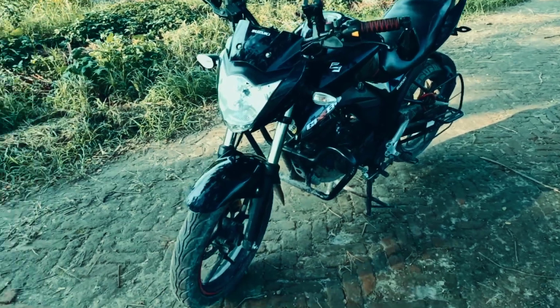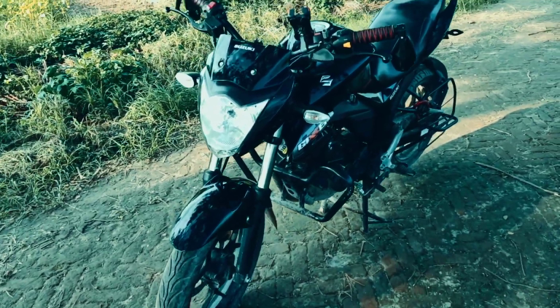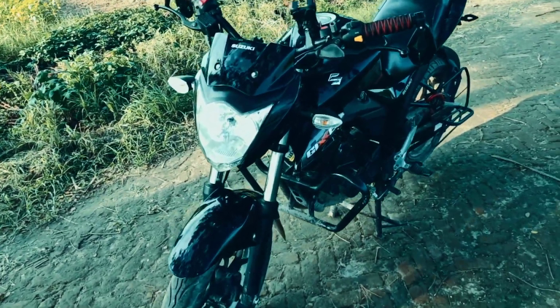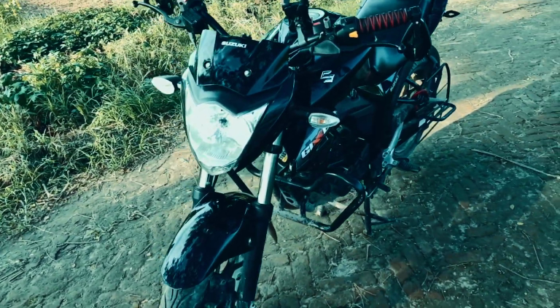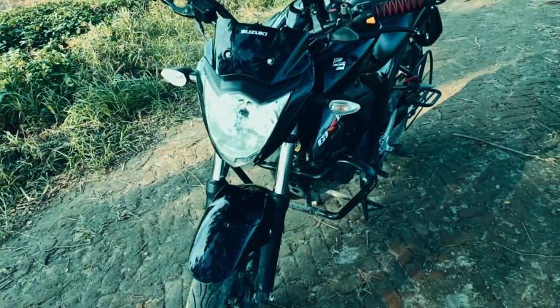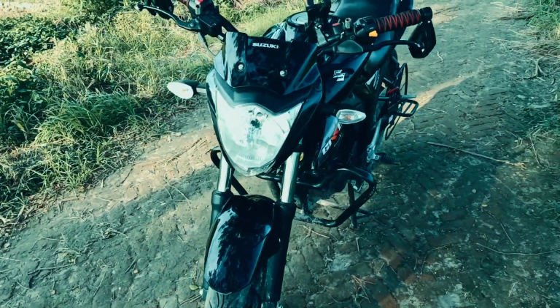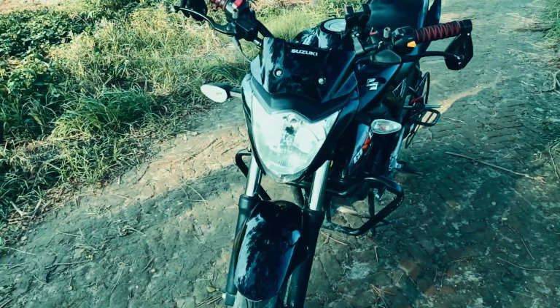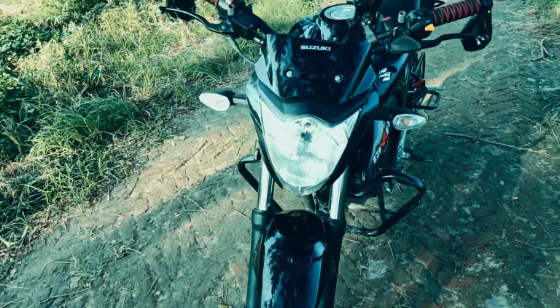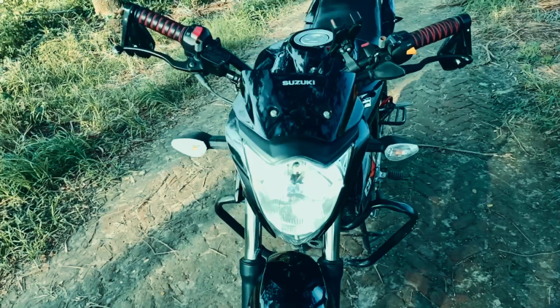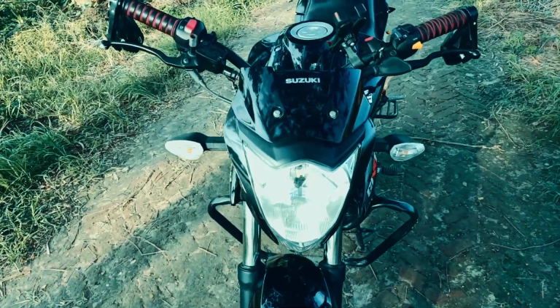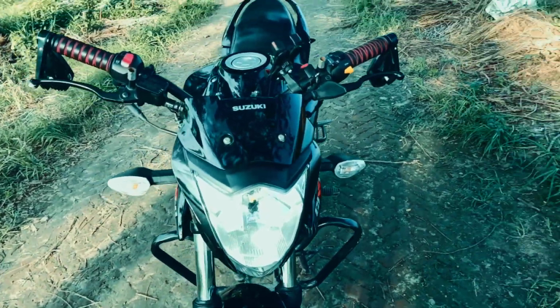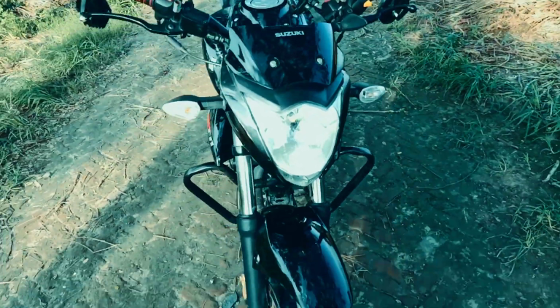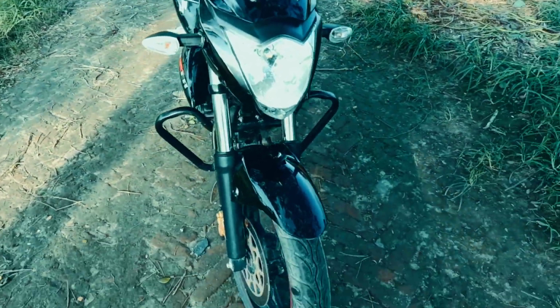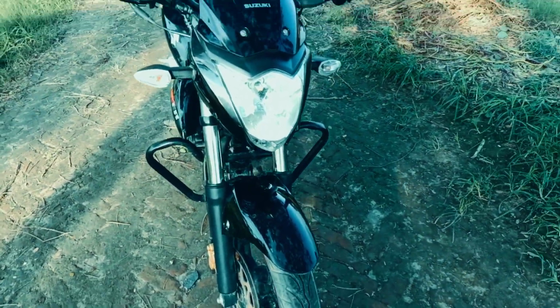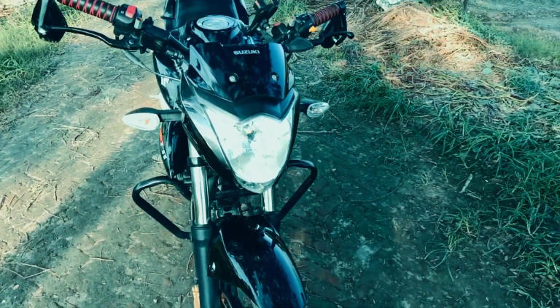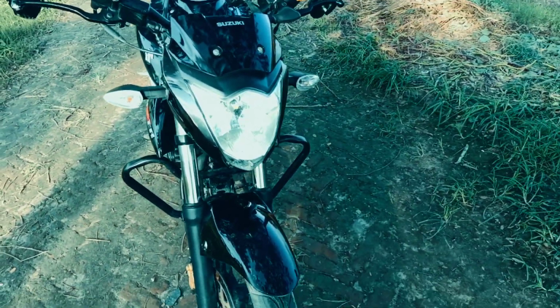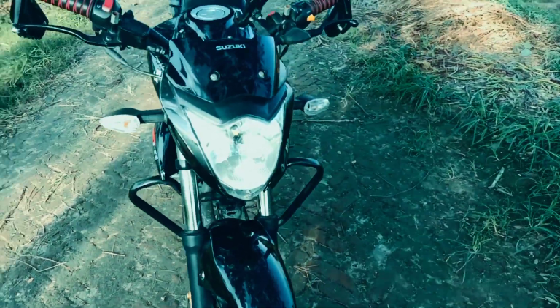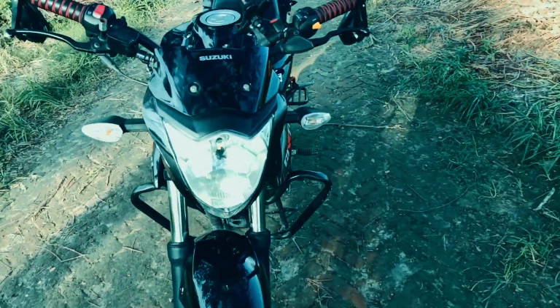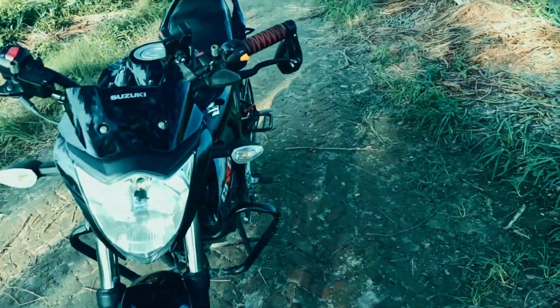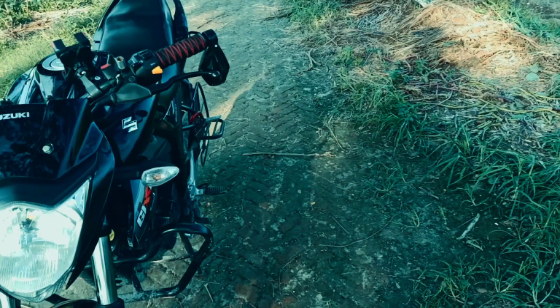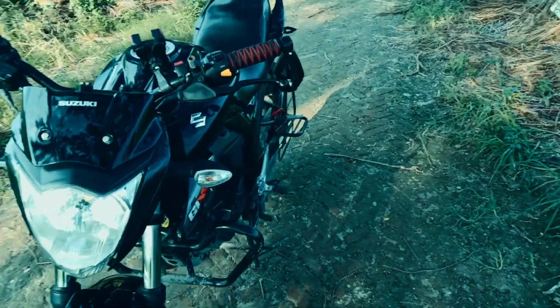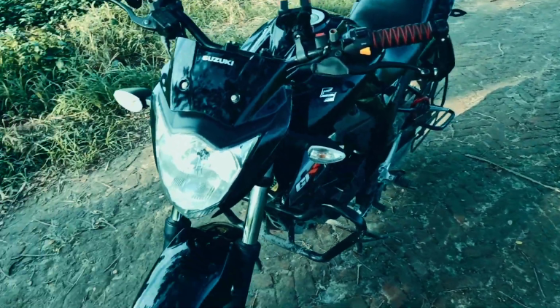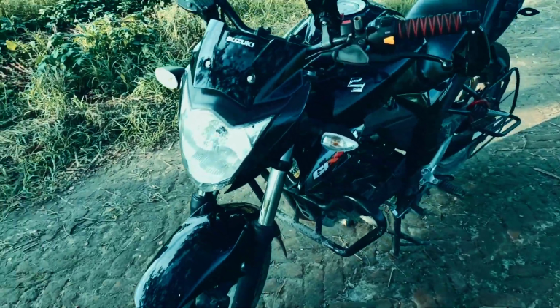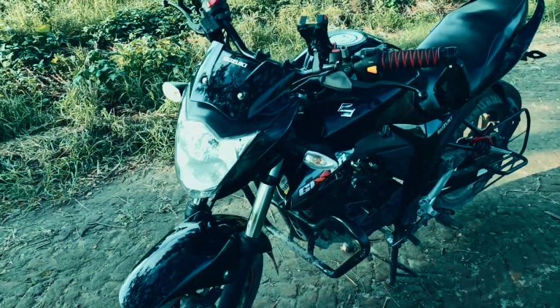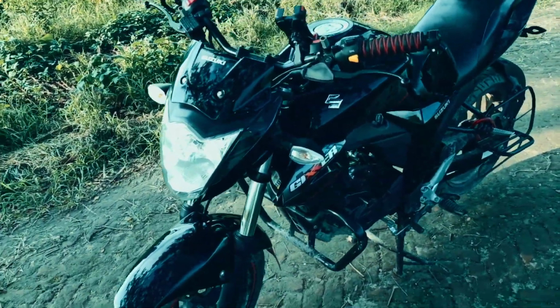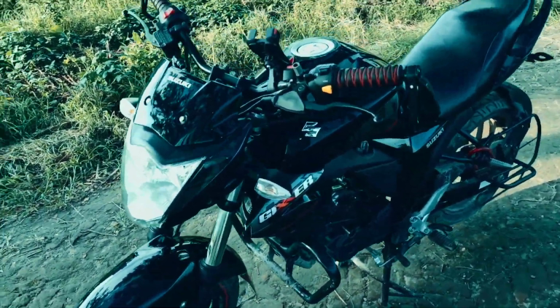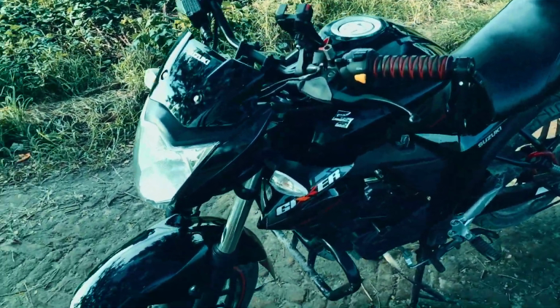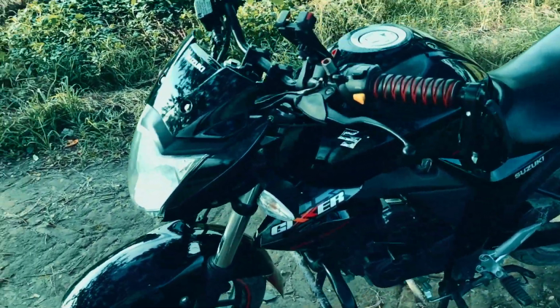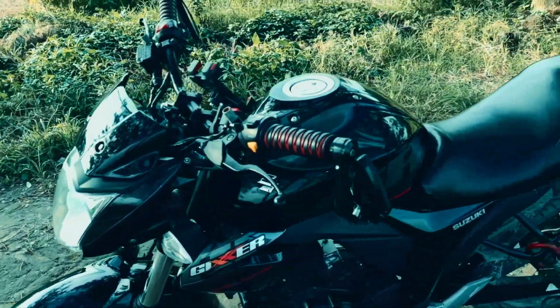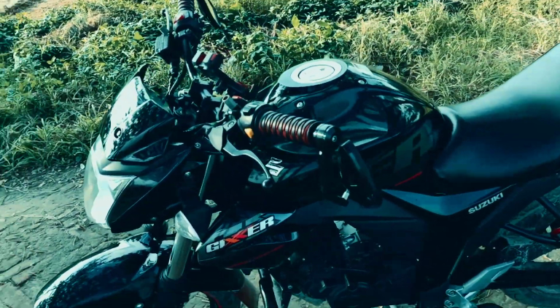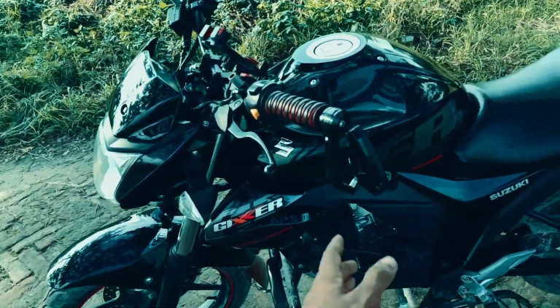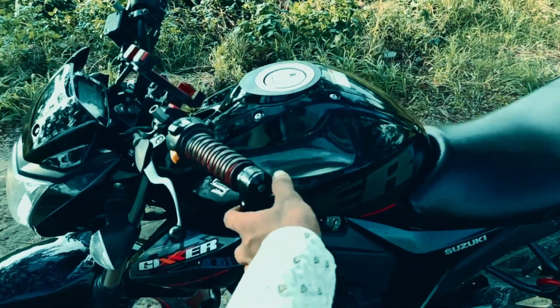Hello guys, Assalamu Alaikum. I have another thing that I love - this bike. I'm going to show you the modifications I've done on this bike.